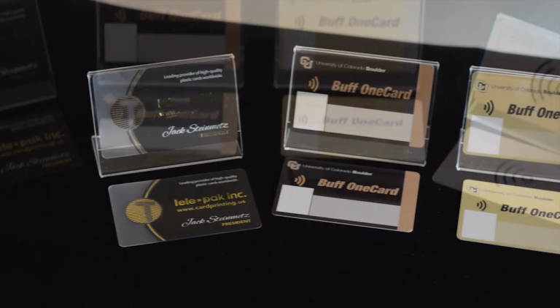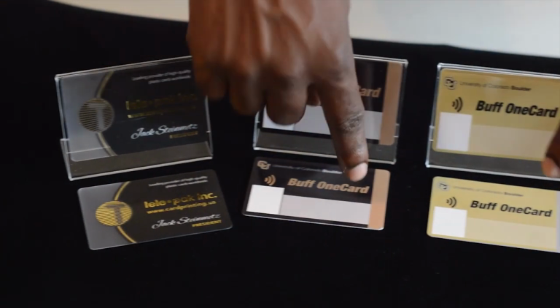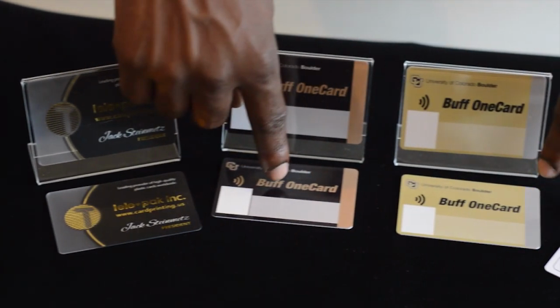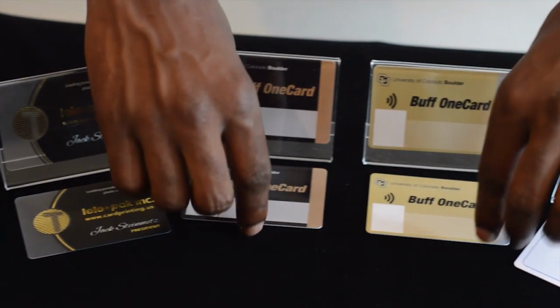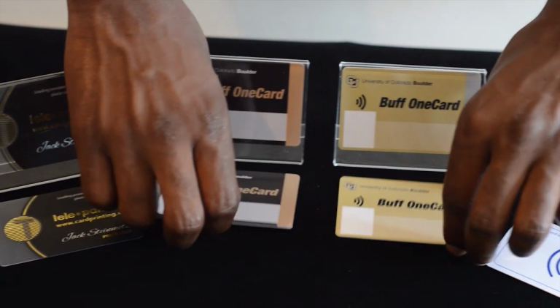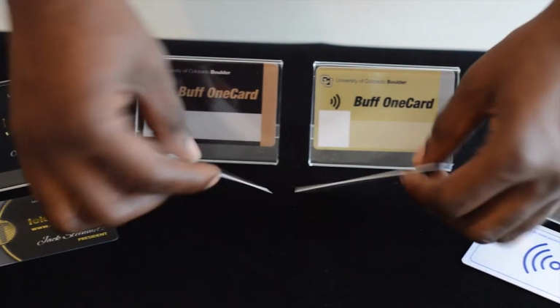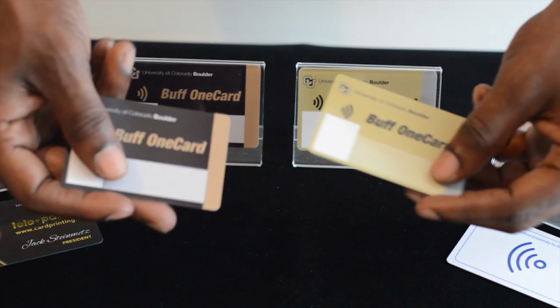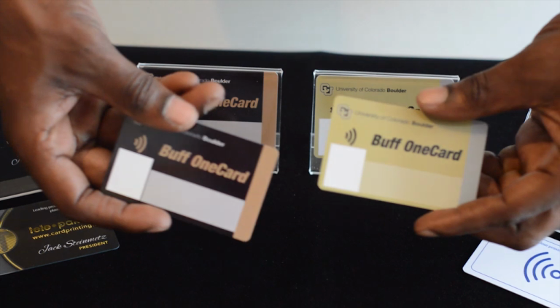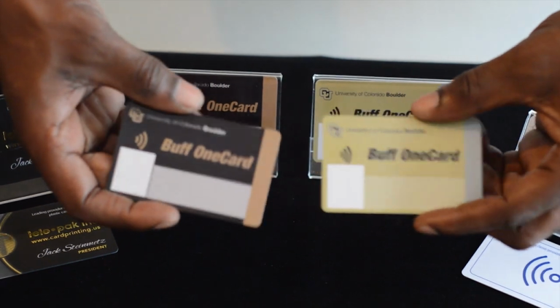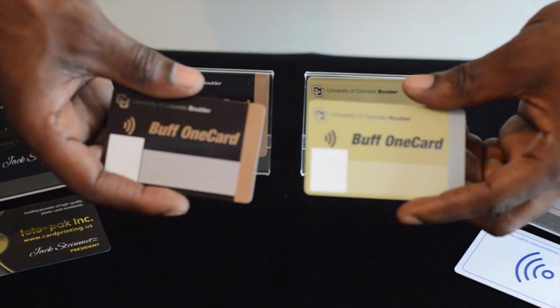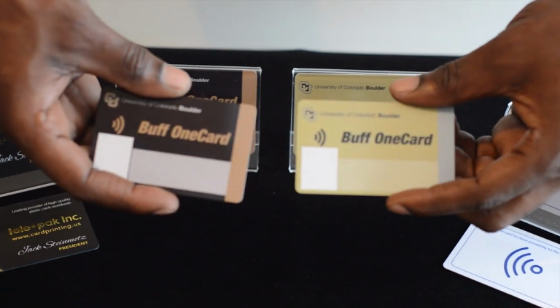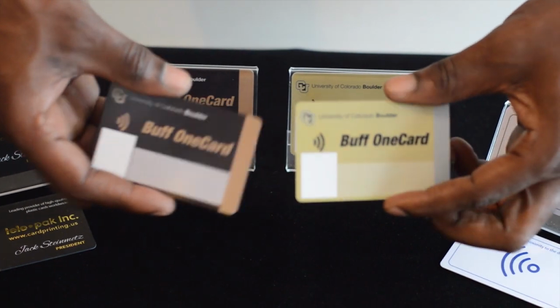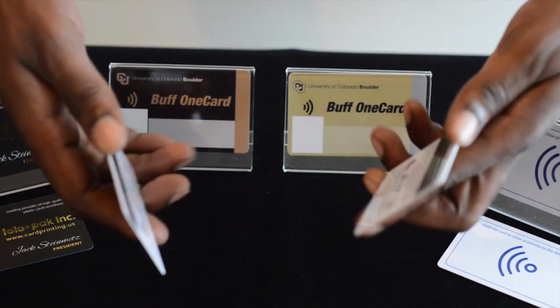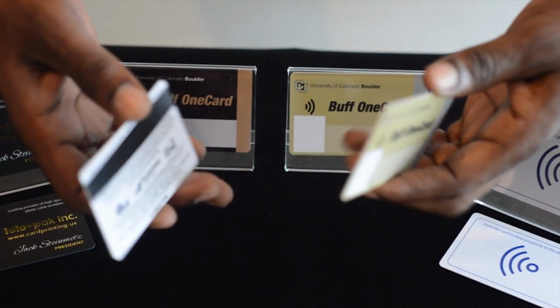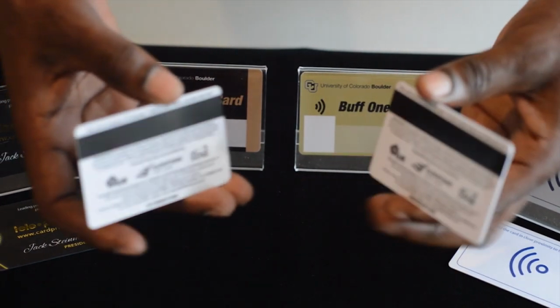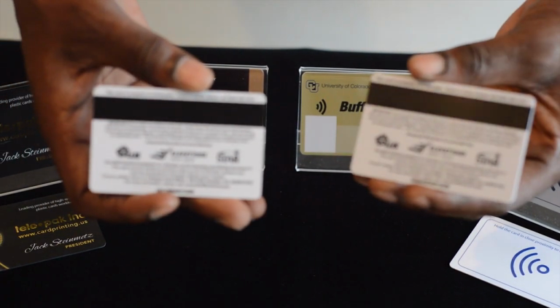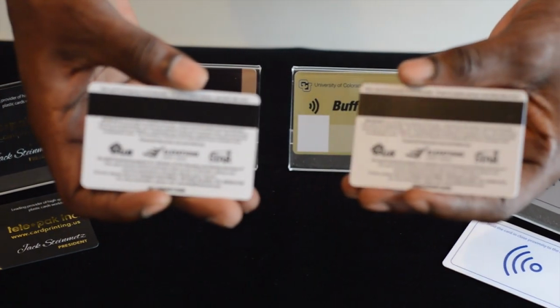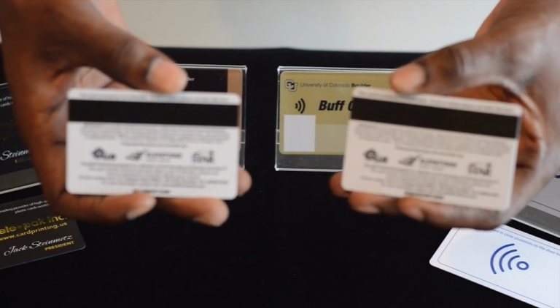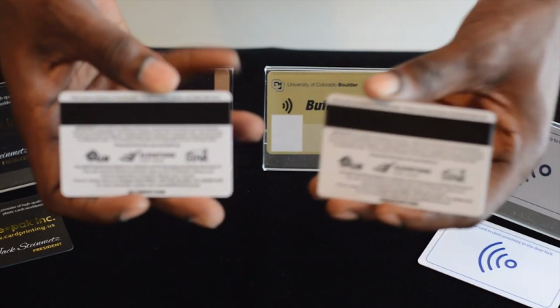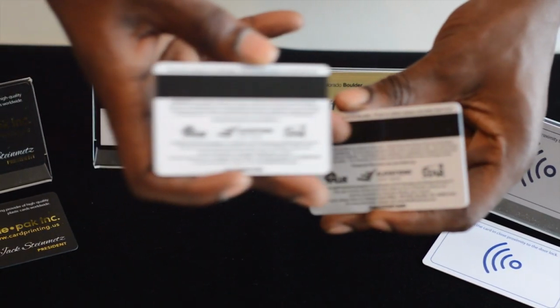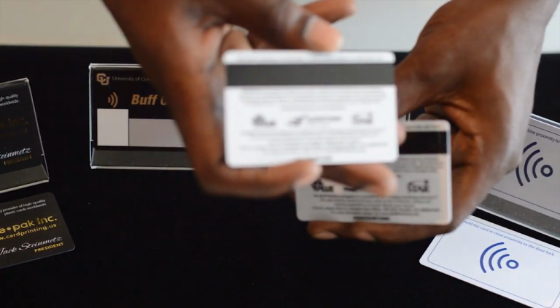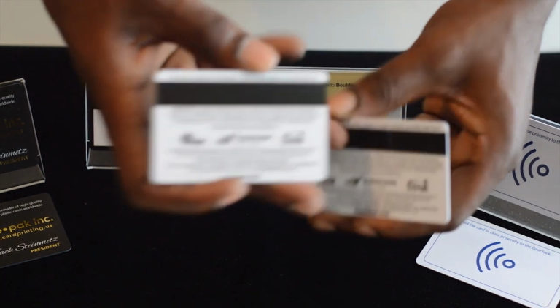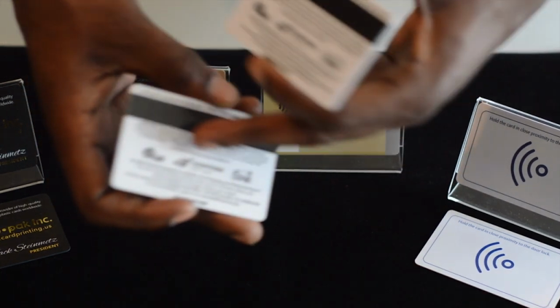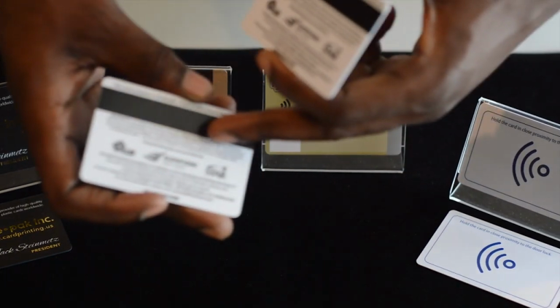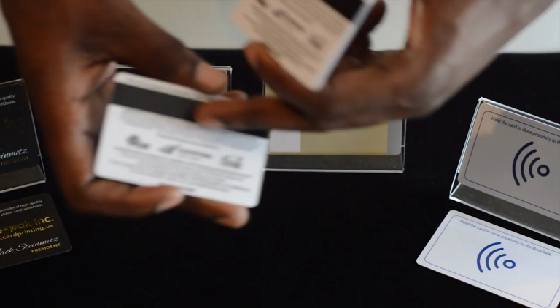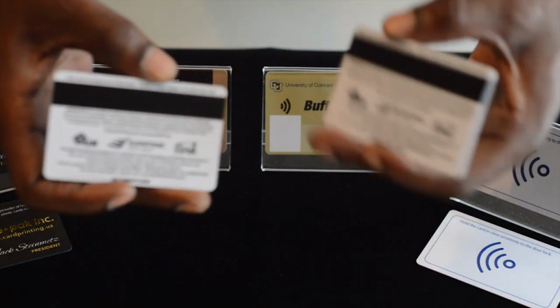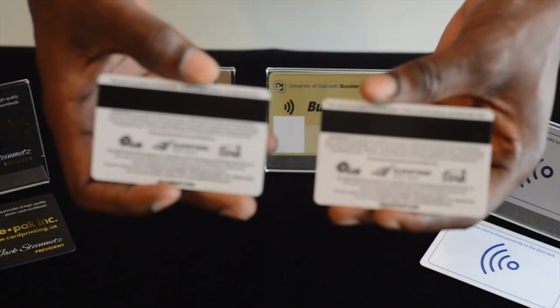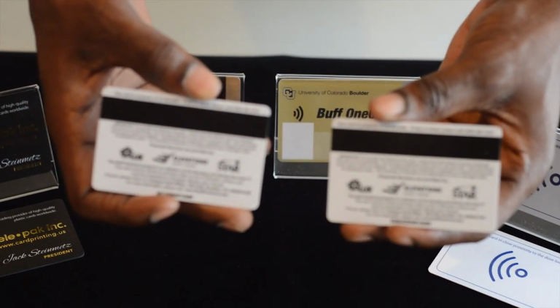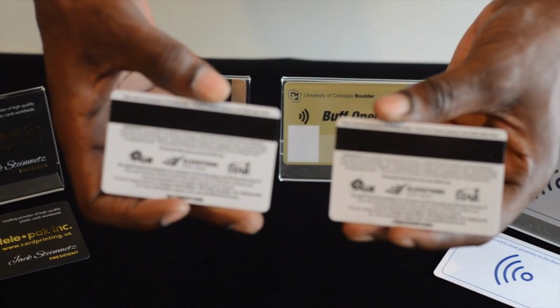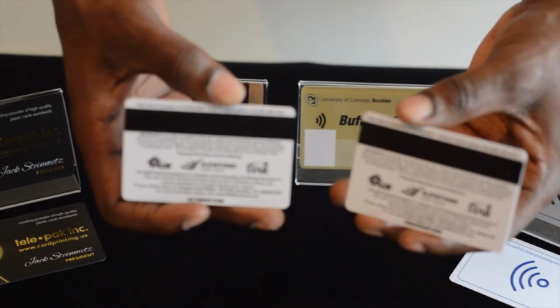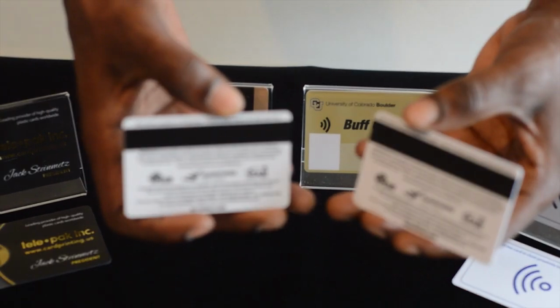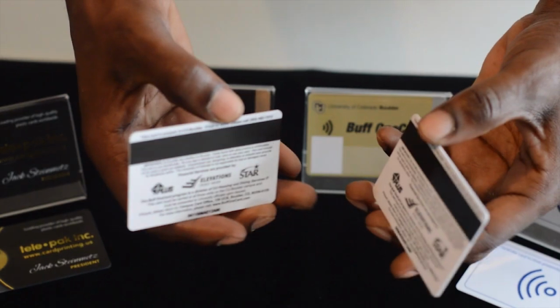These two cards are examples of dining cards which are read the same way but also have mag stripes on the back along with the RFID chips.